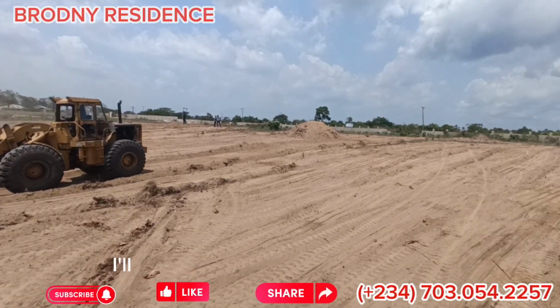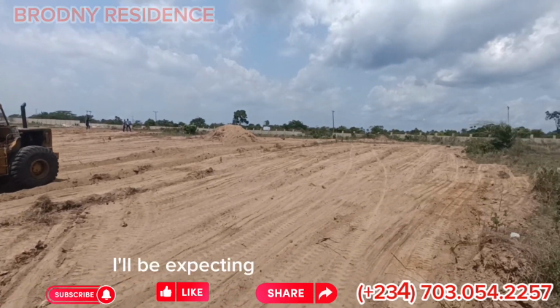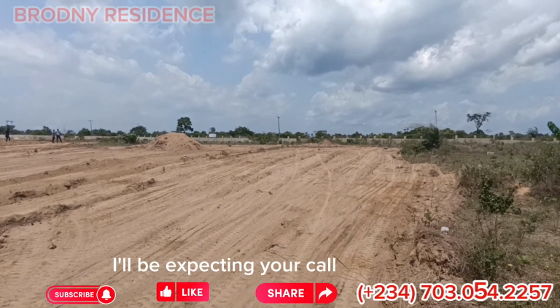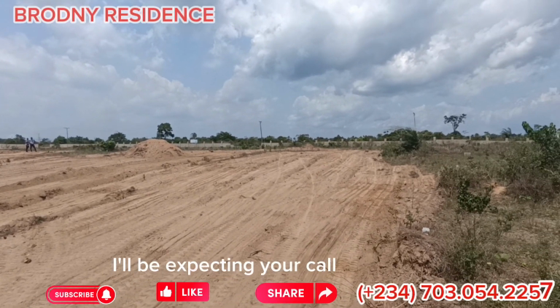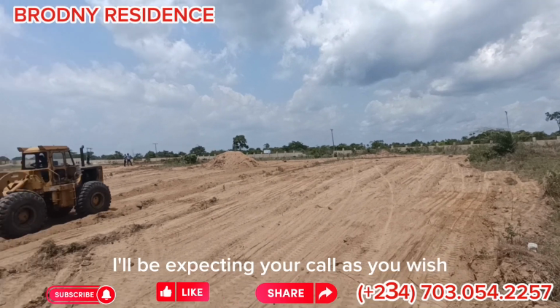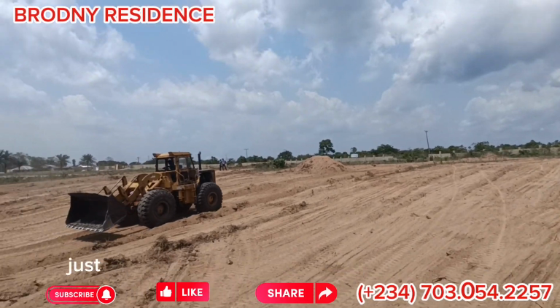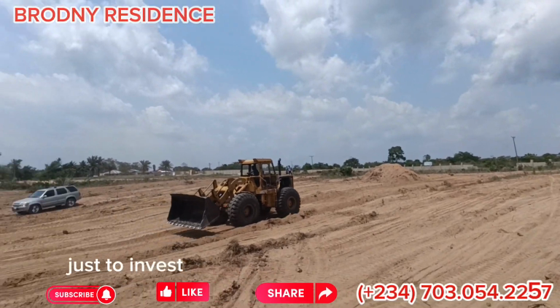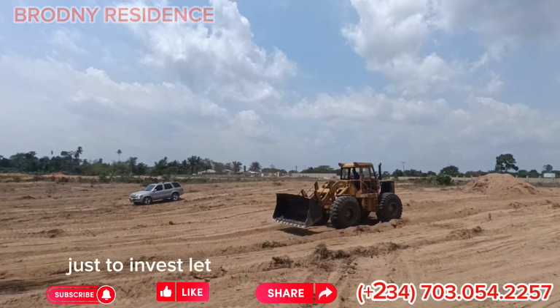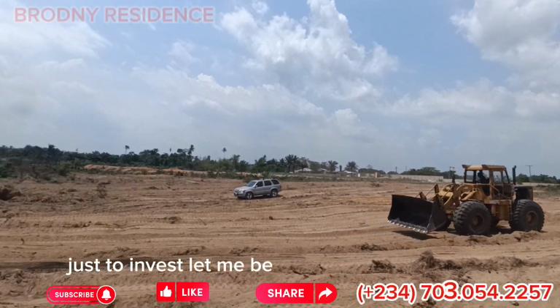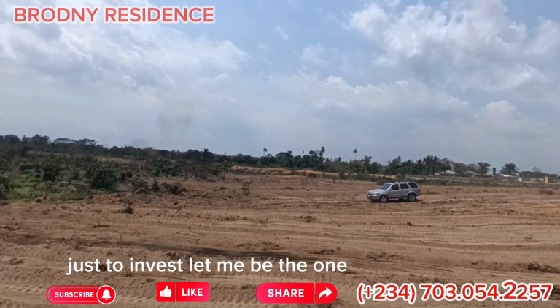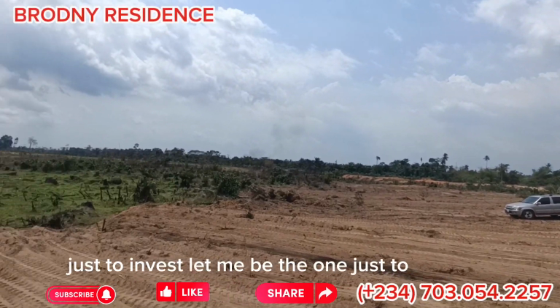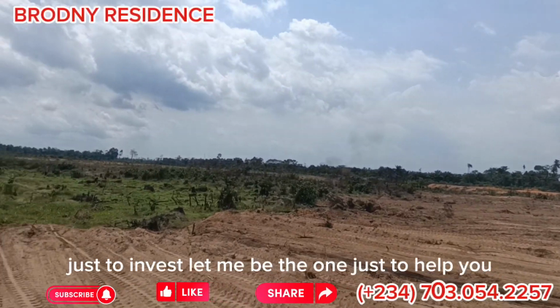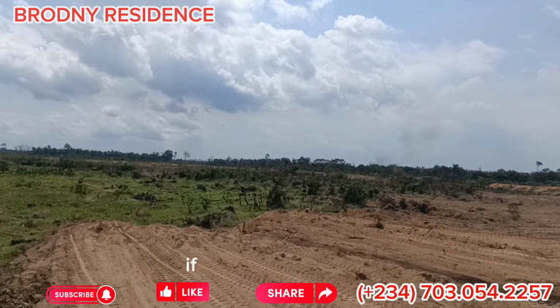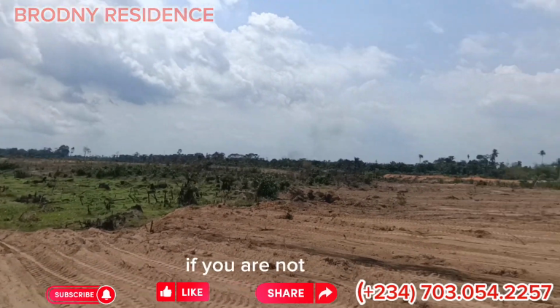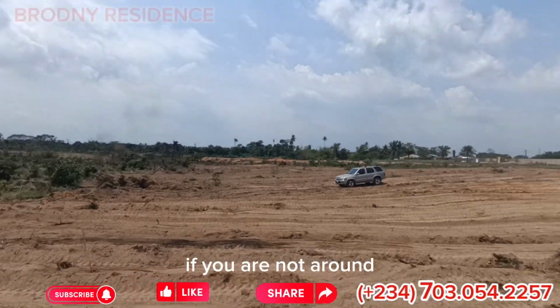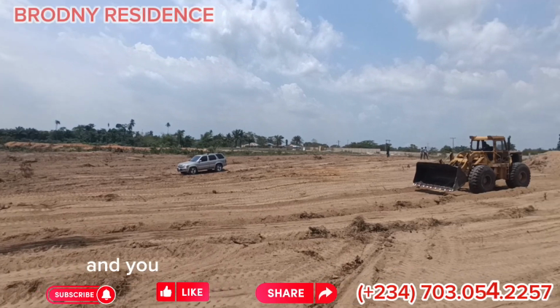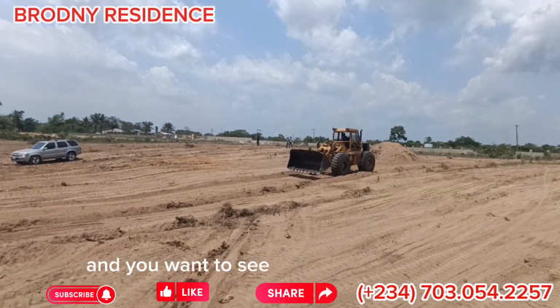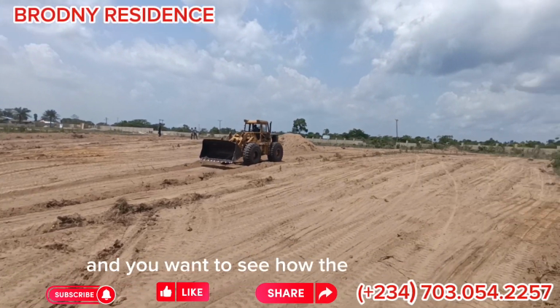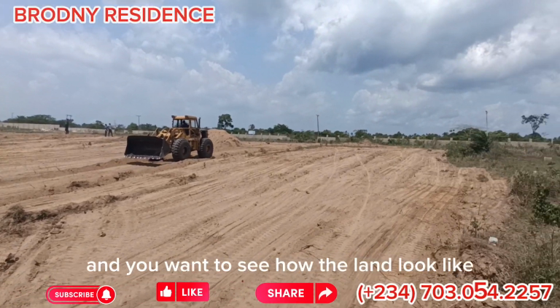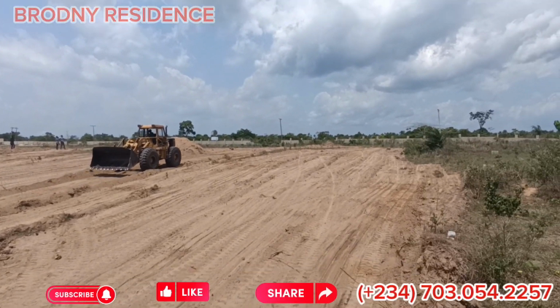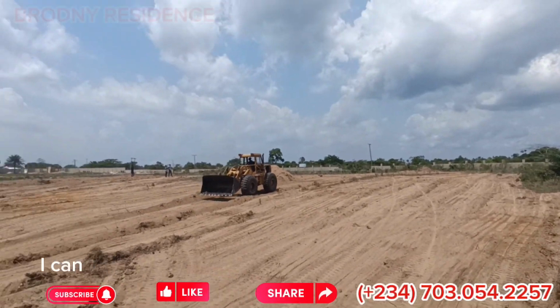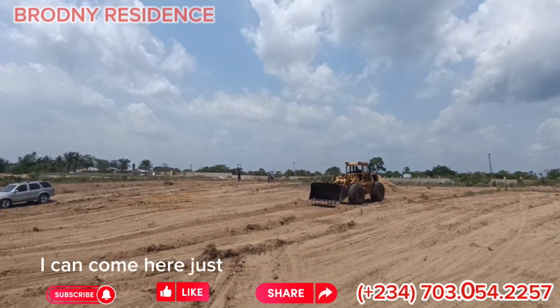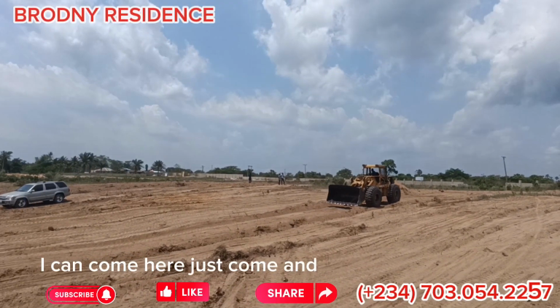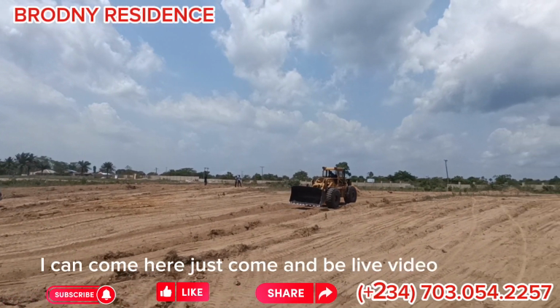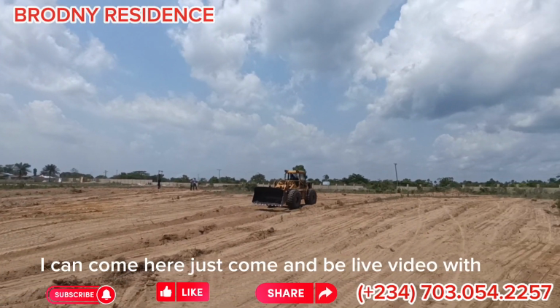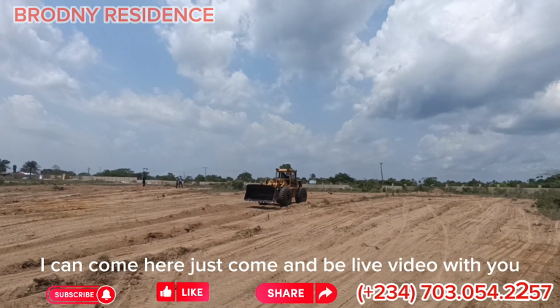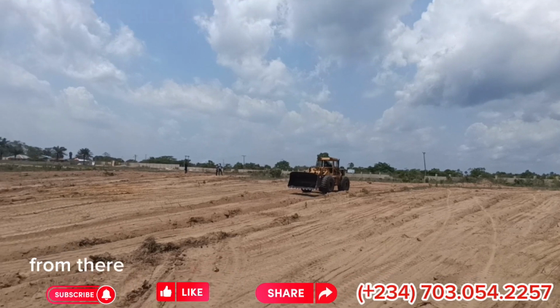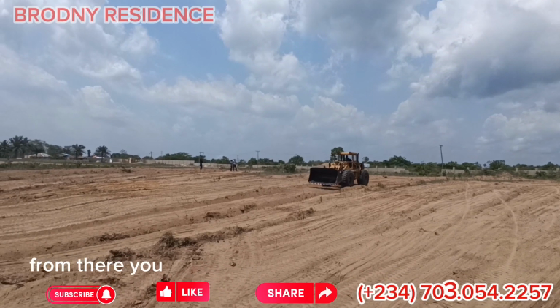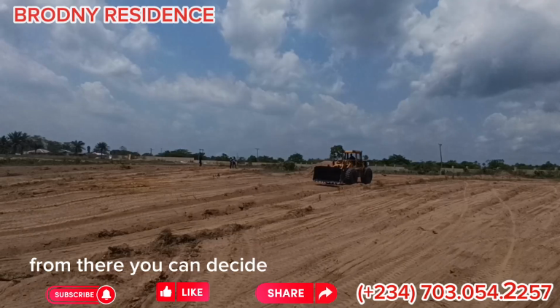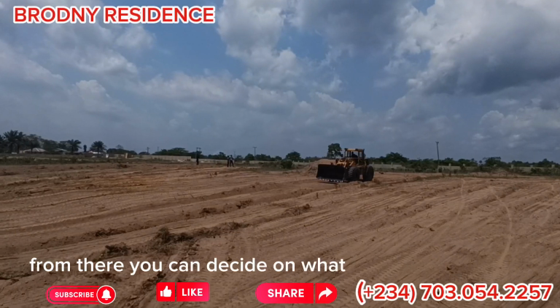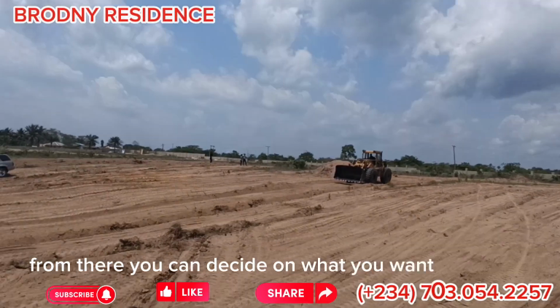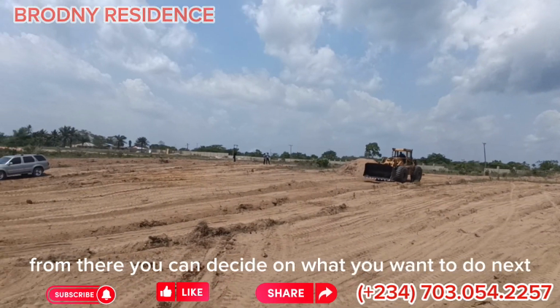I'll be expecting your call if you wish to invest. Let me be the one to help you if you are not around and you want to see how the land looks. I can come here and do a live video with you, and from there you can decide on what you want to do next.